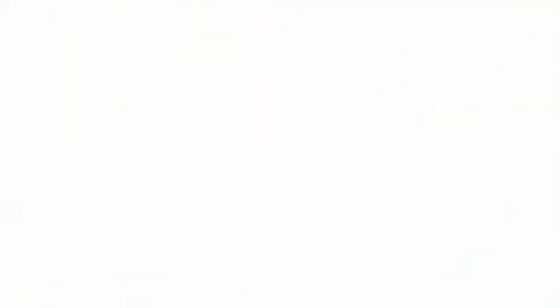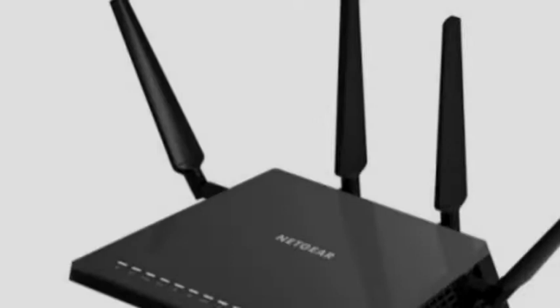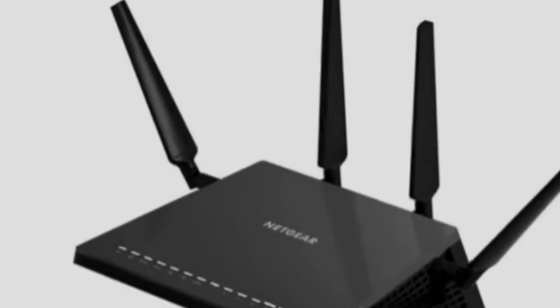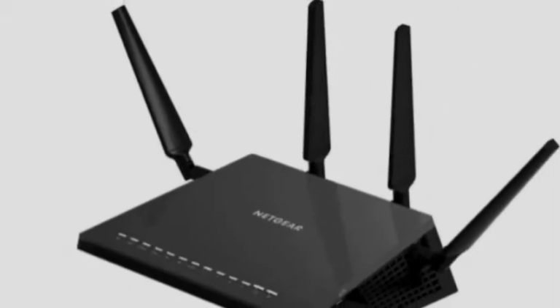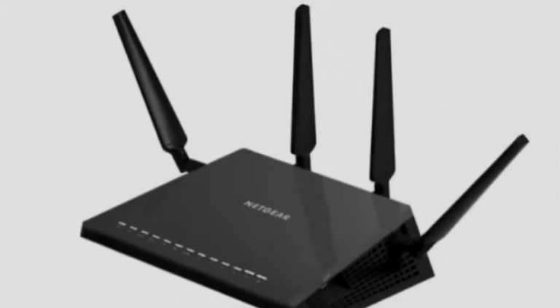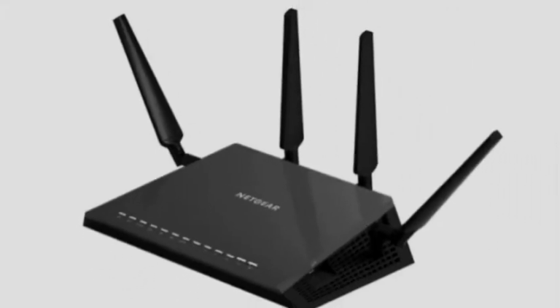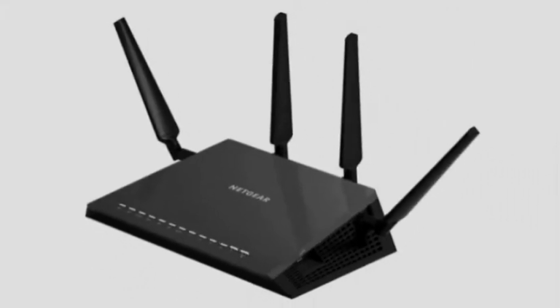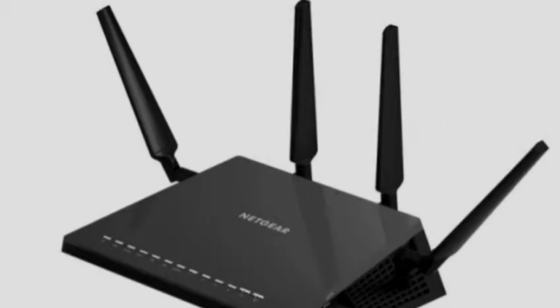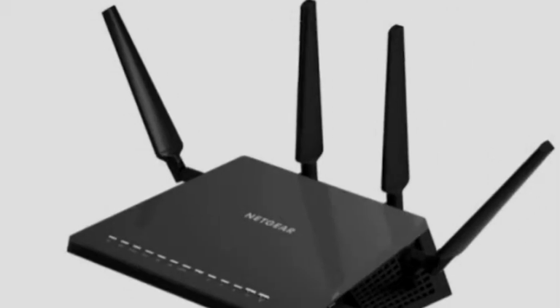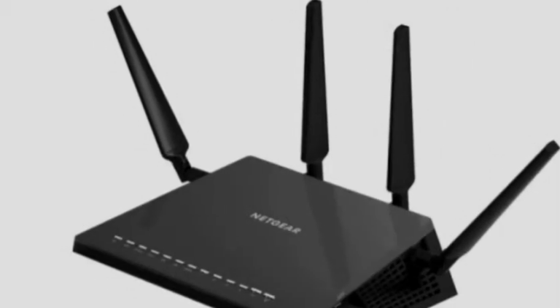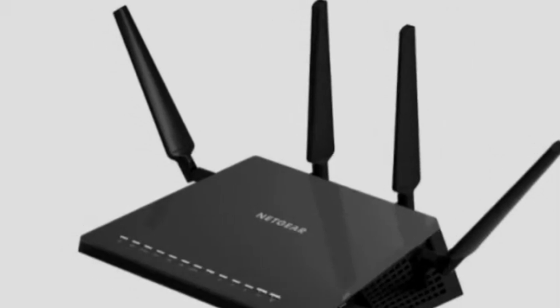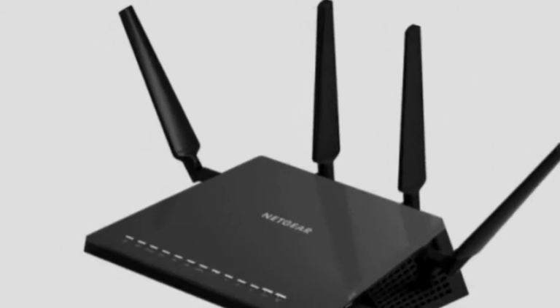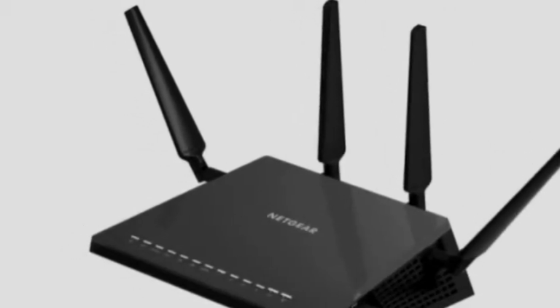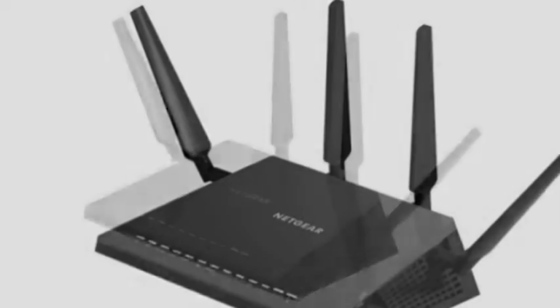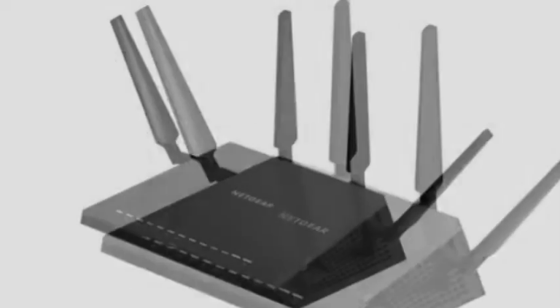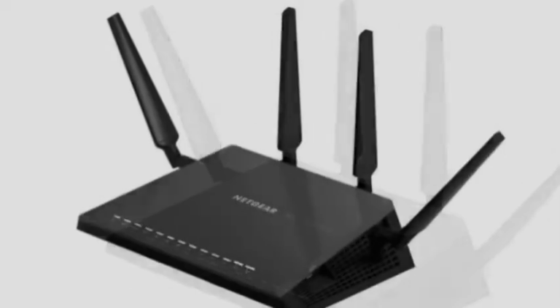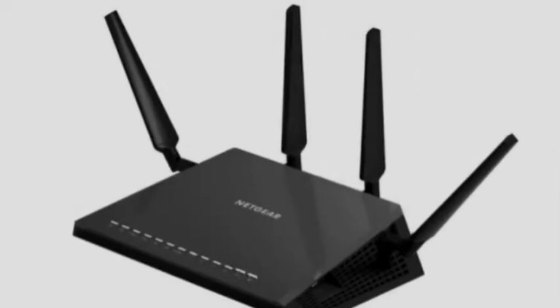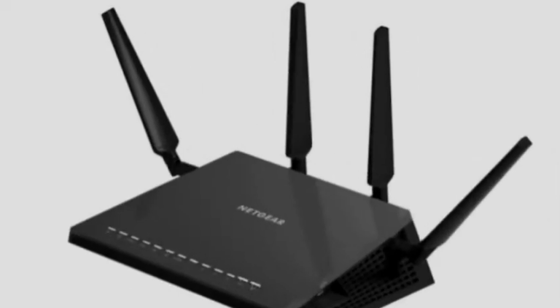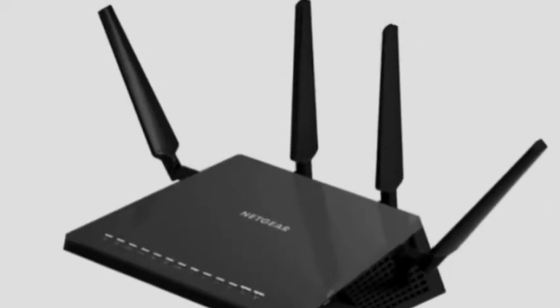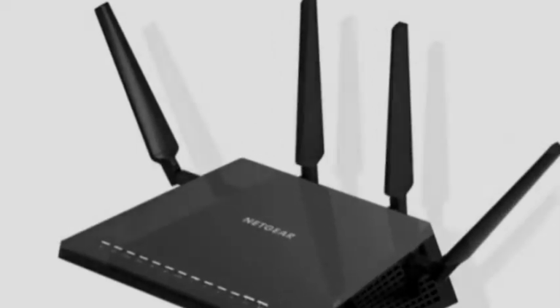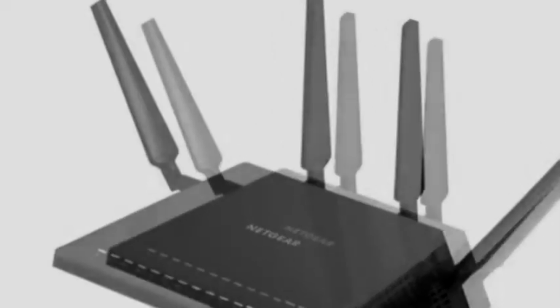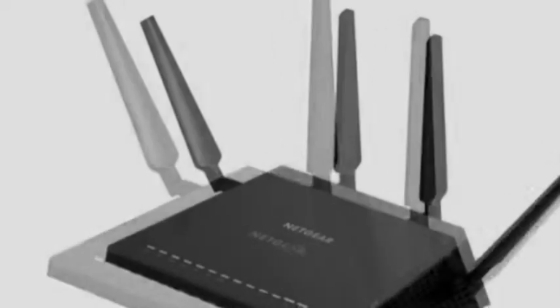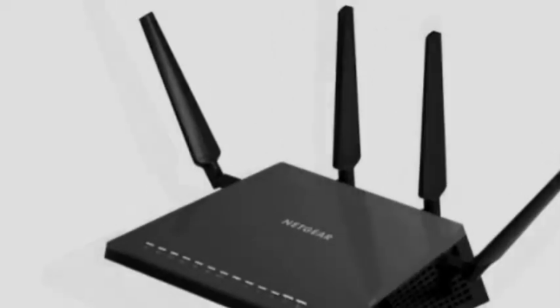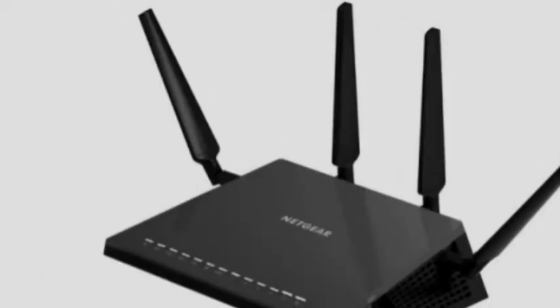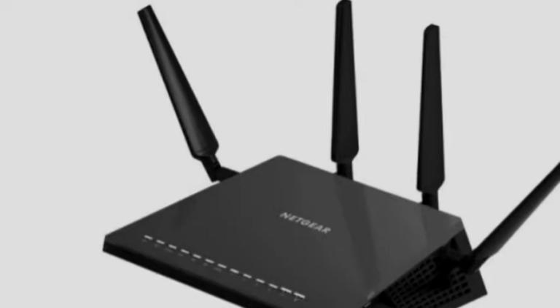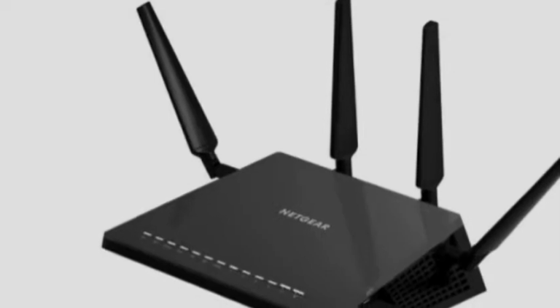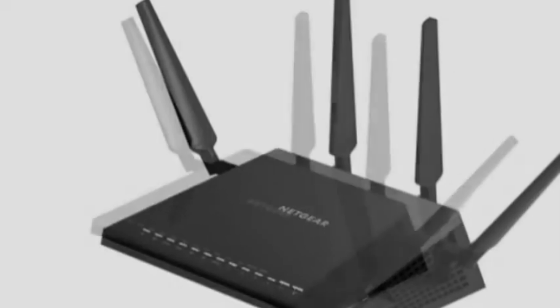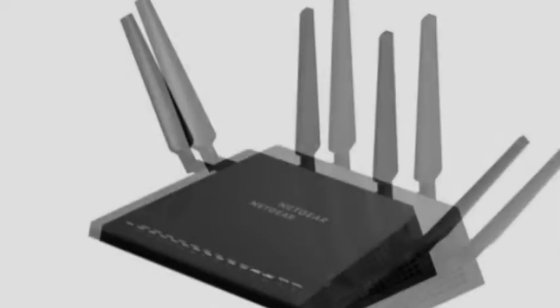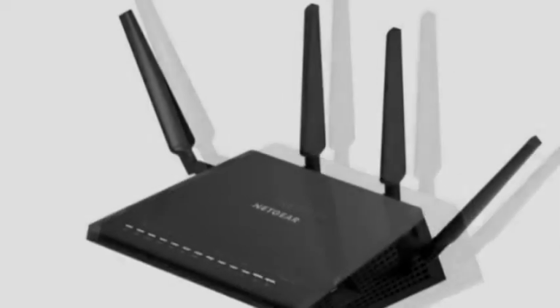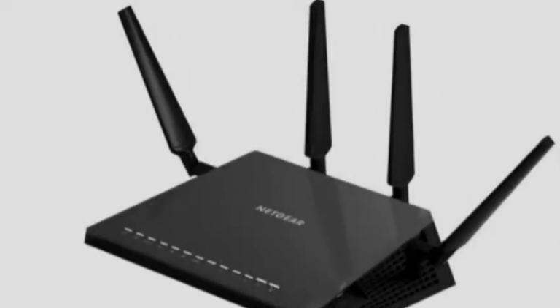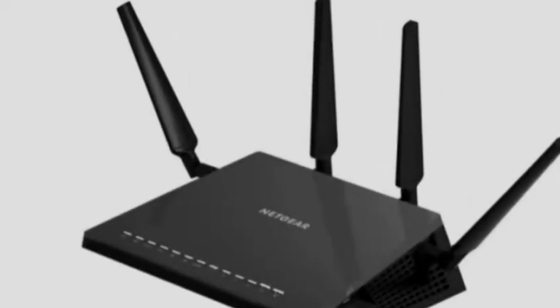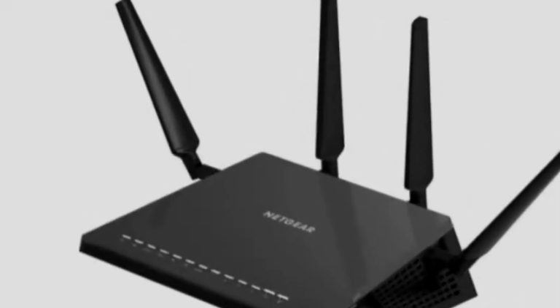Hi guys, this is AEG Mobile Tech. Say hello to the Nighthawk X4 which, despite sounding like it belongs in a top secret military bunker, is actually Netgear's latest router built for smart home Wi-Fi.